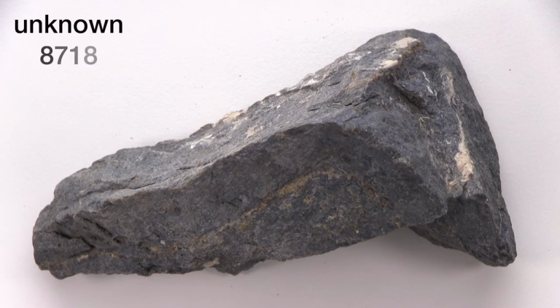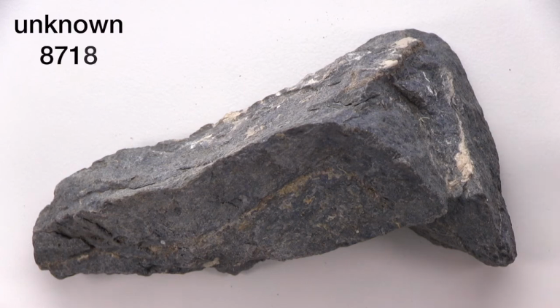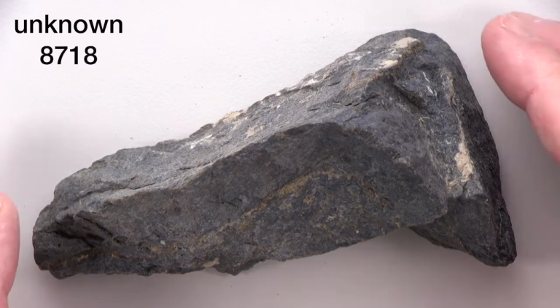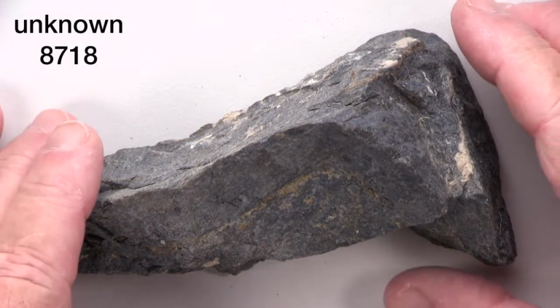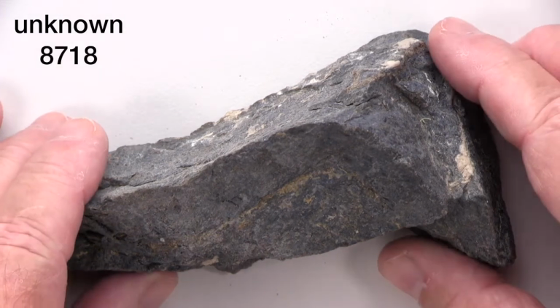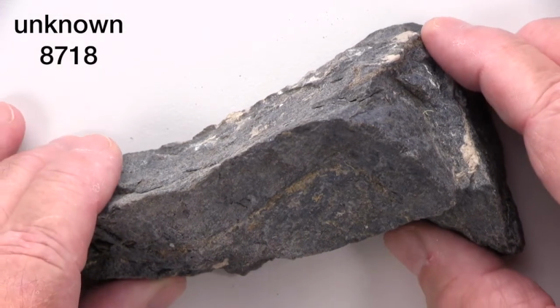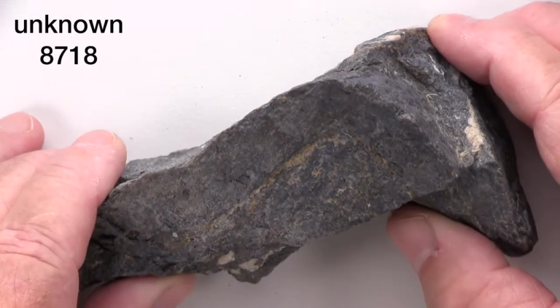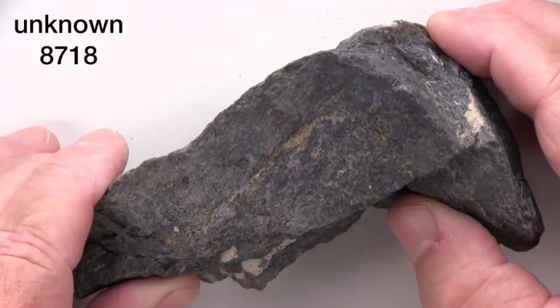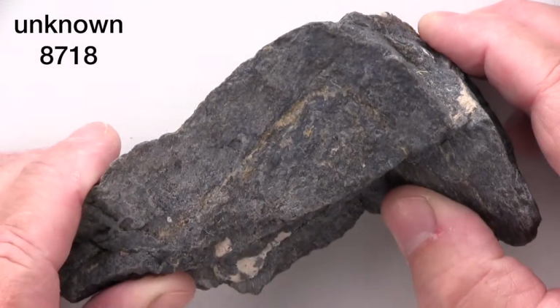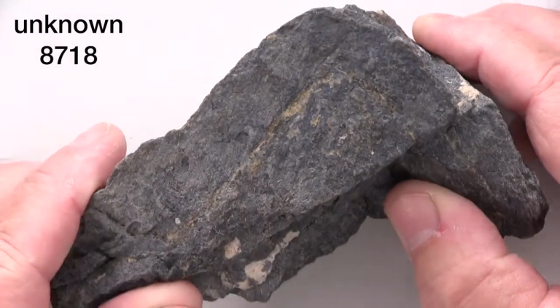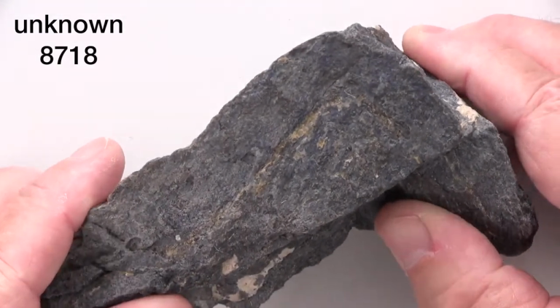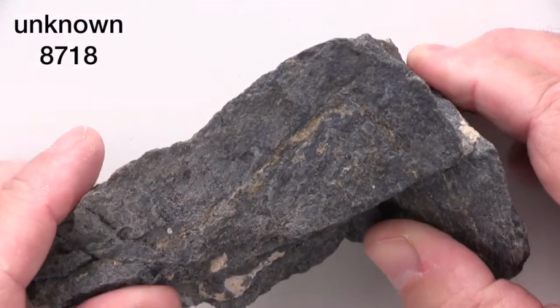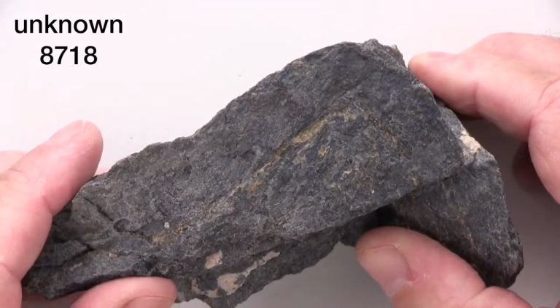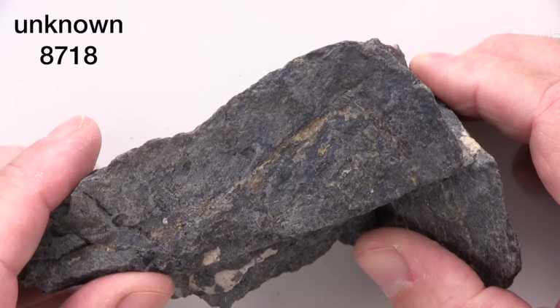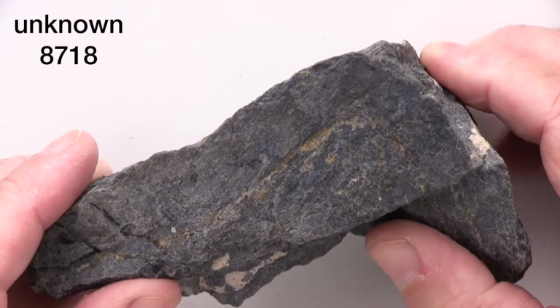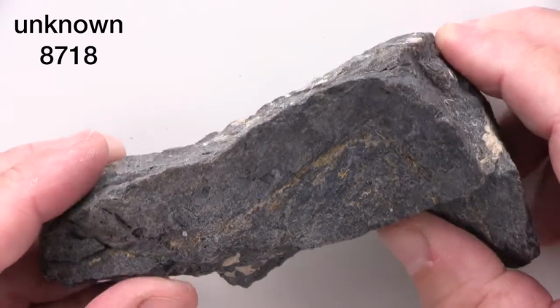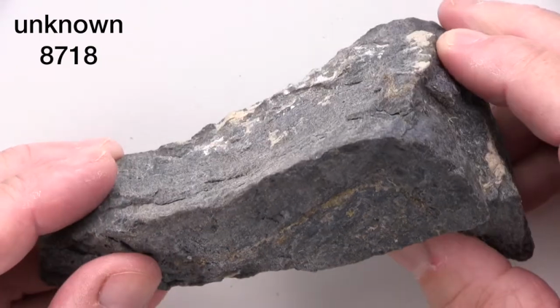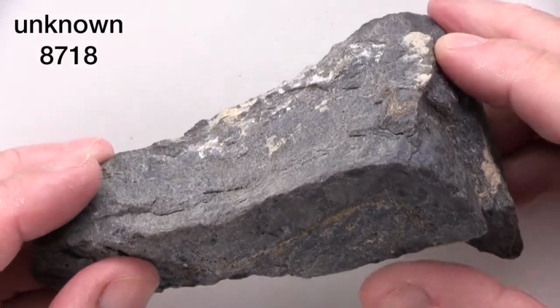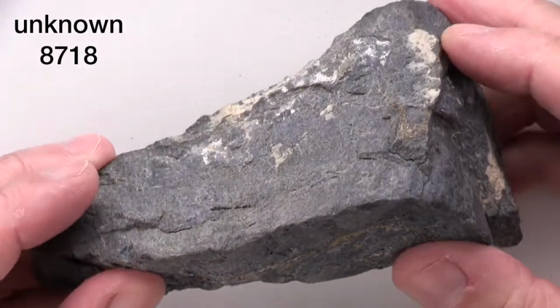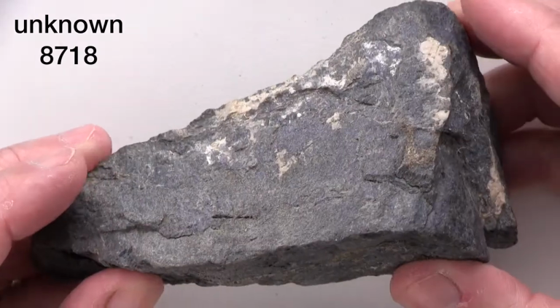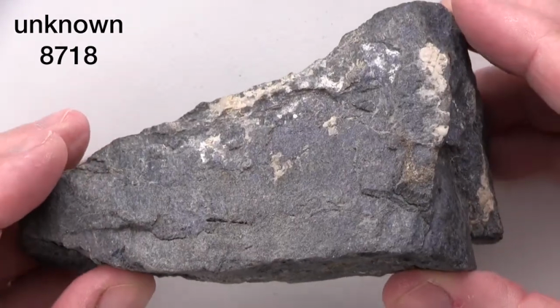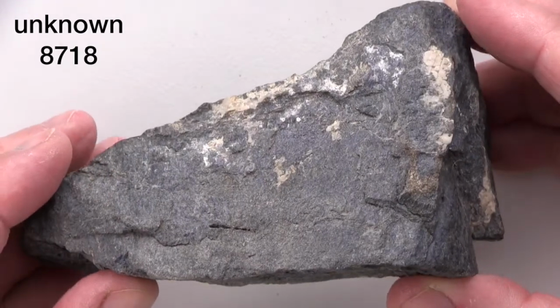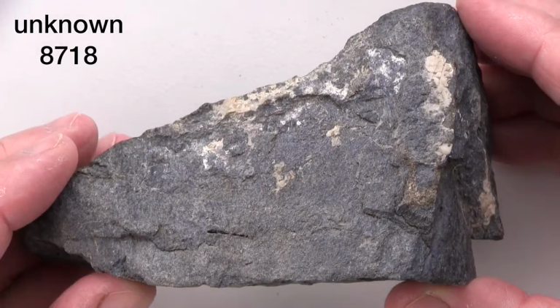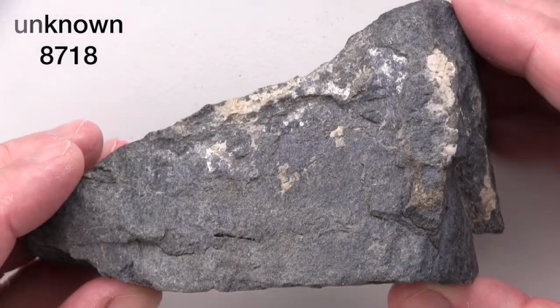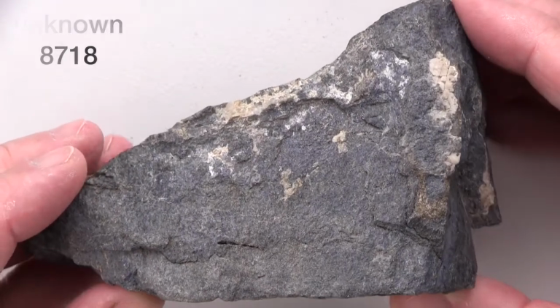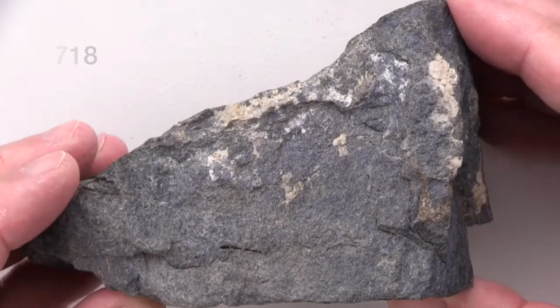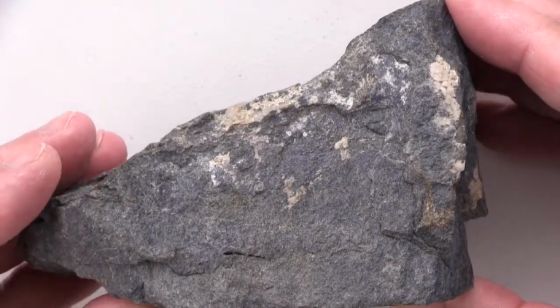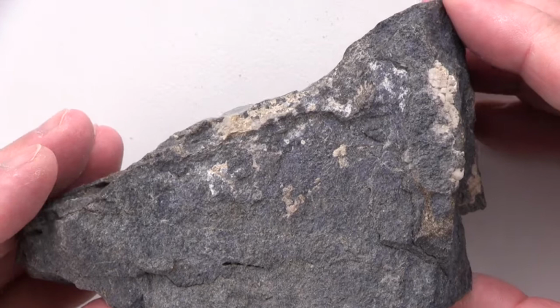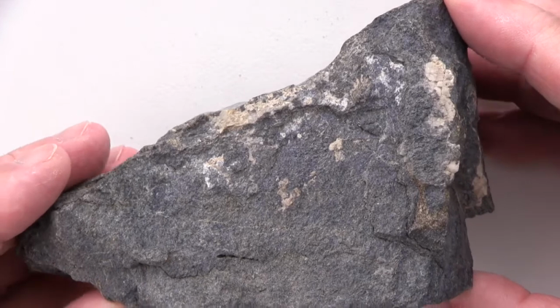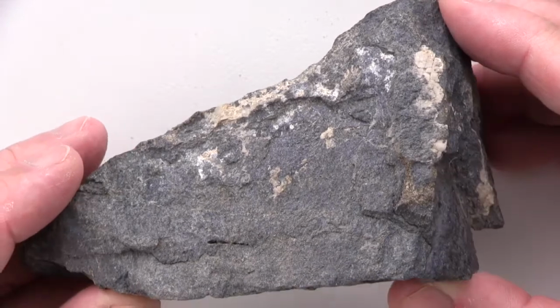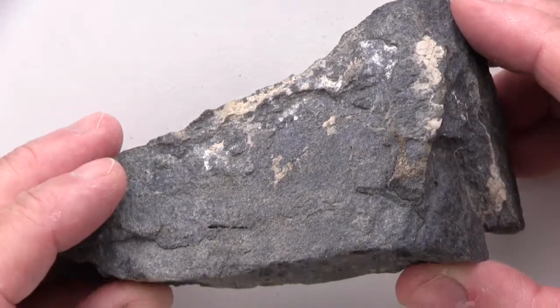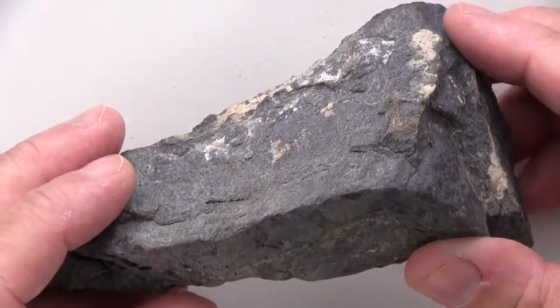This specimen is an aggregate of intergrown medium to coarse-grained mineral grains that has a layered or foliated fabric. It does not effervesce or fizz in hydrochloric acid.